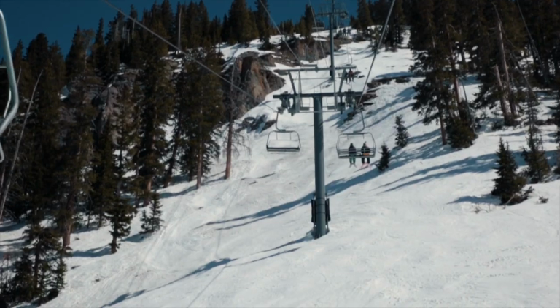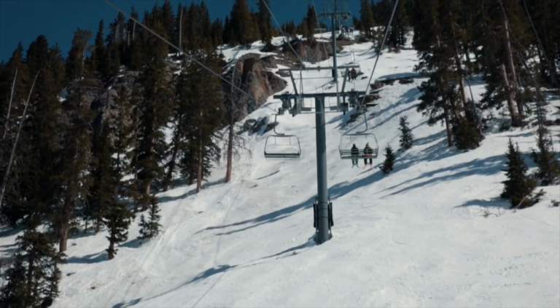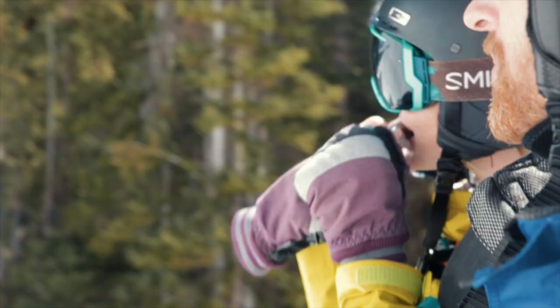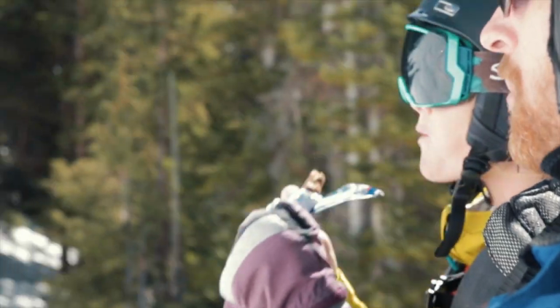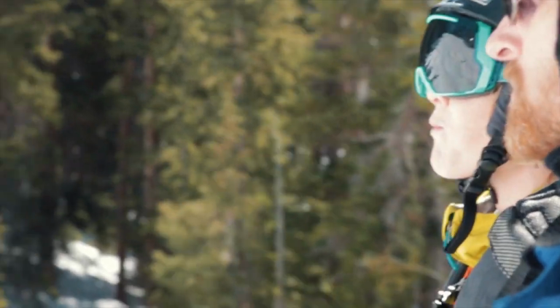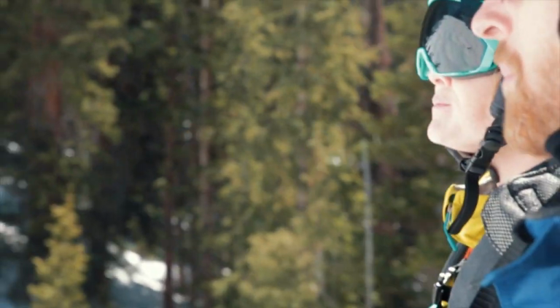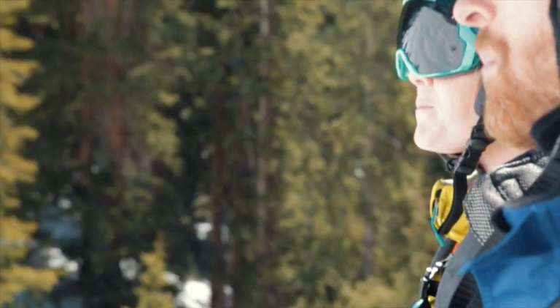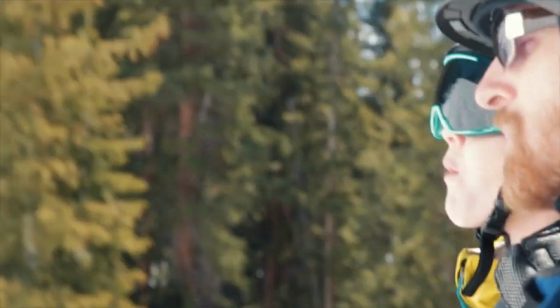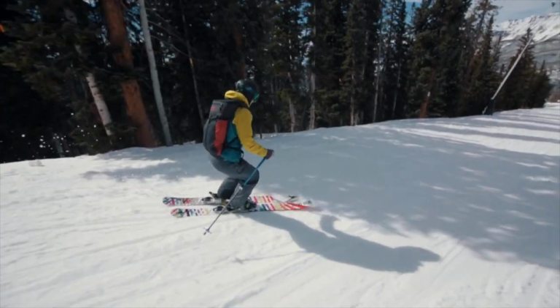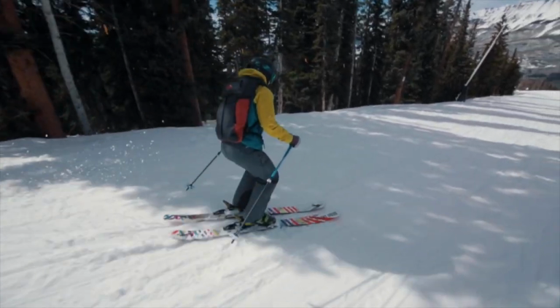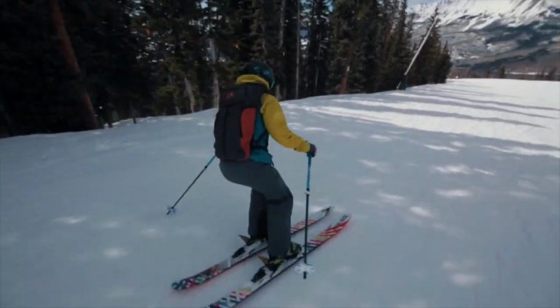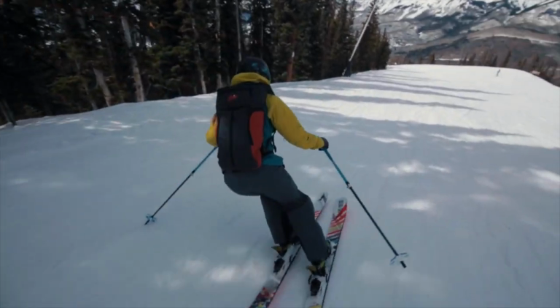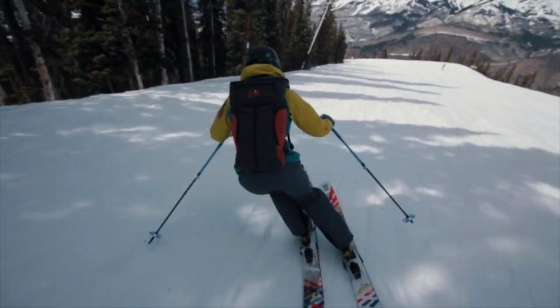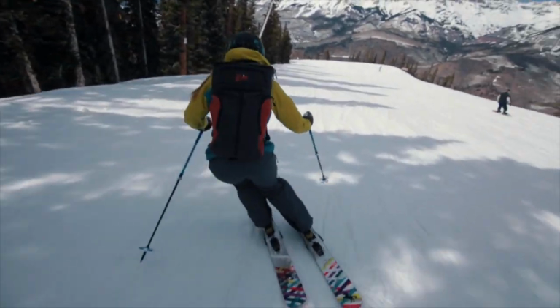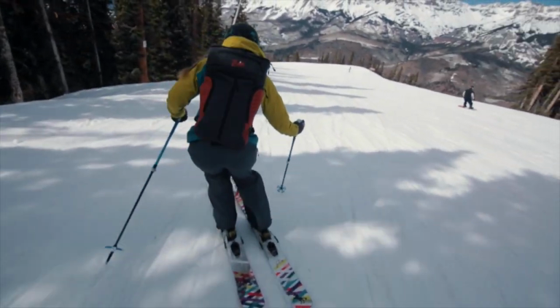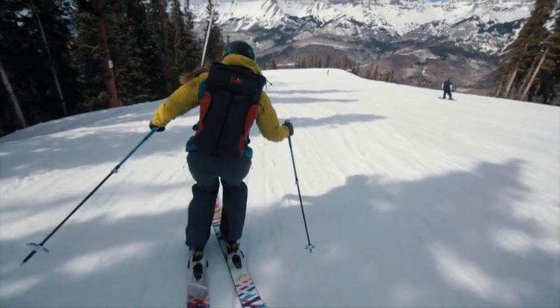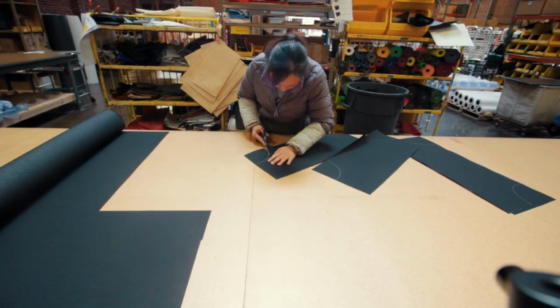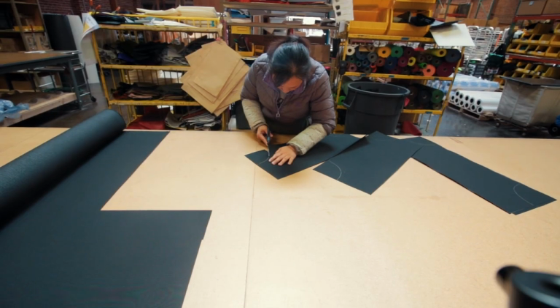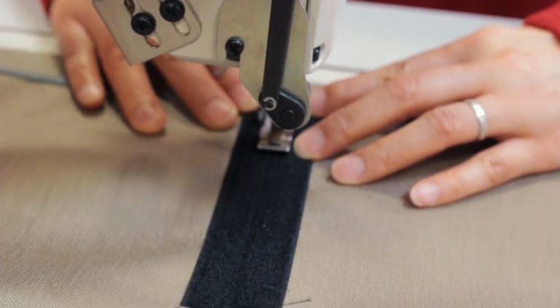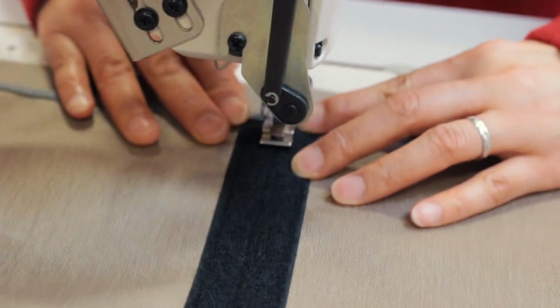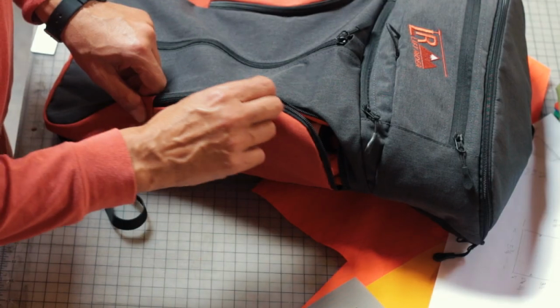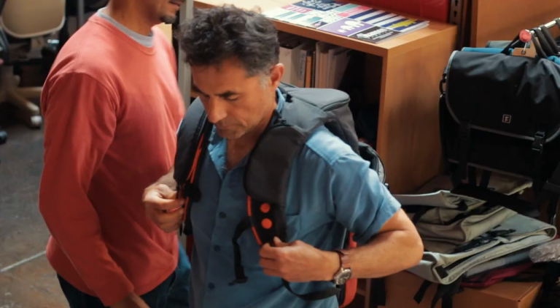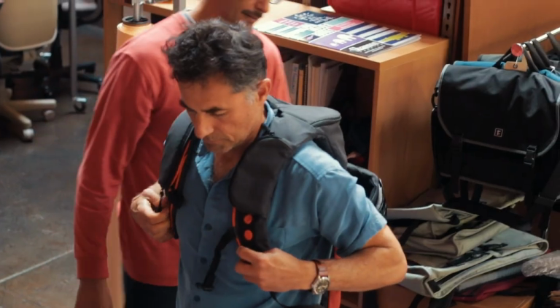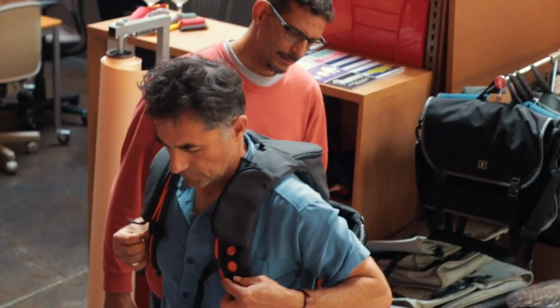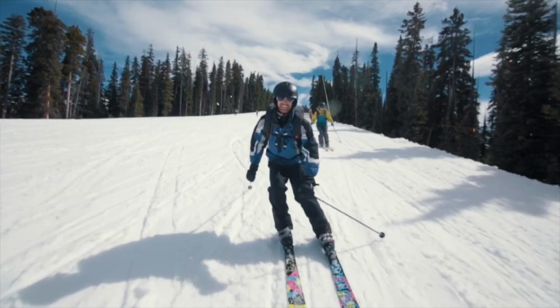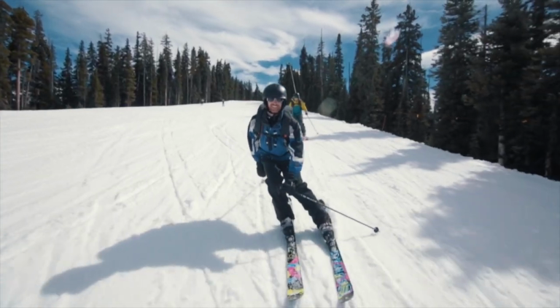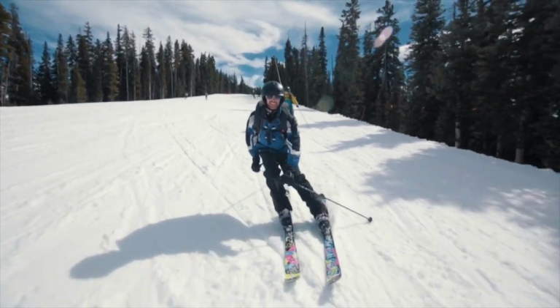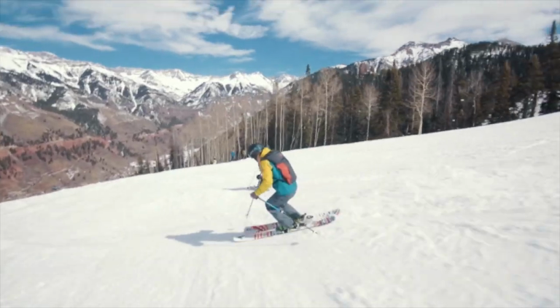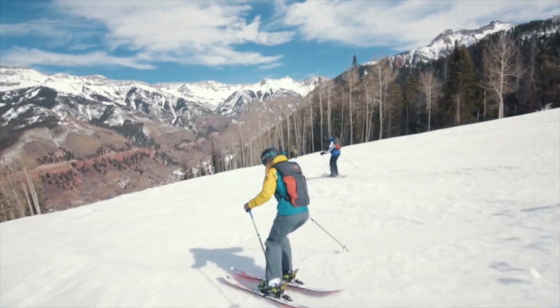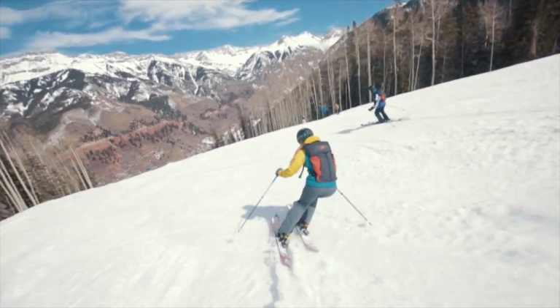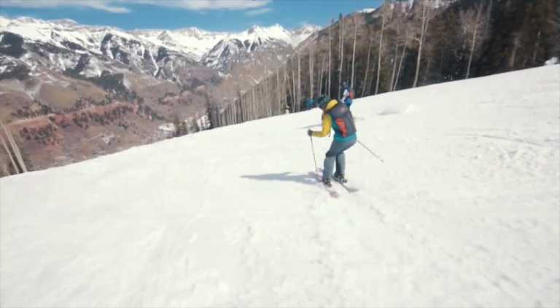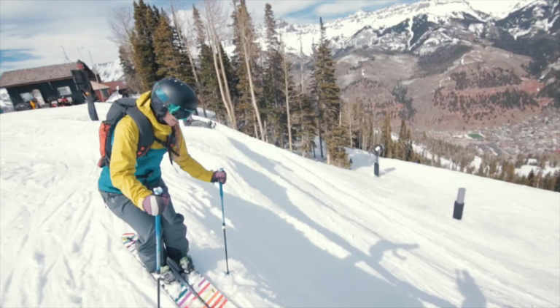If you ride a lift, you need this pack. It liberates you in so many ways. I think it will change the way you ski. We're now ready to go into full production for next season. You're invited to be one of the first people to try a Lift Rider.